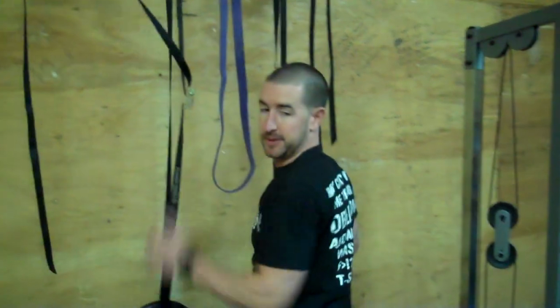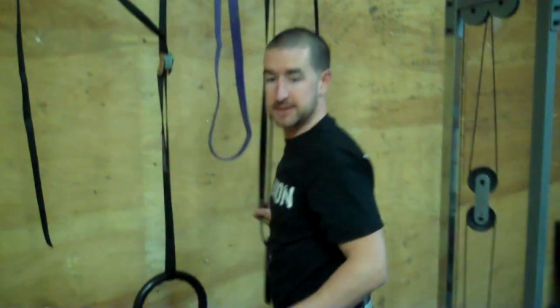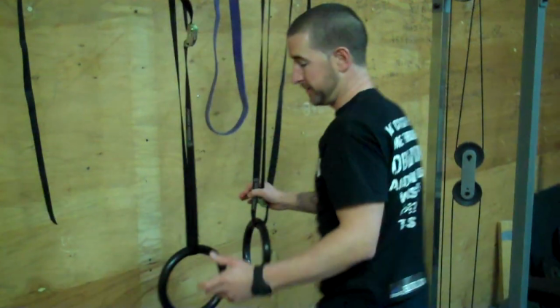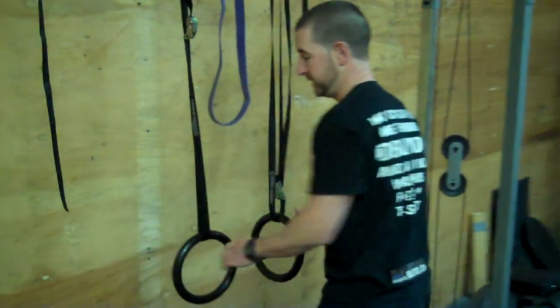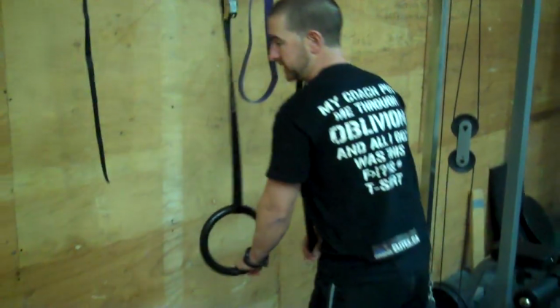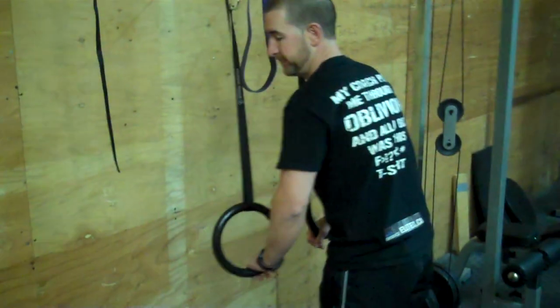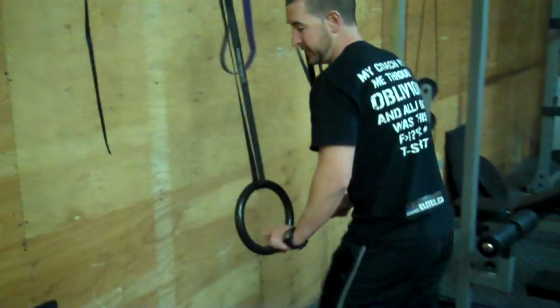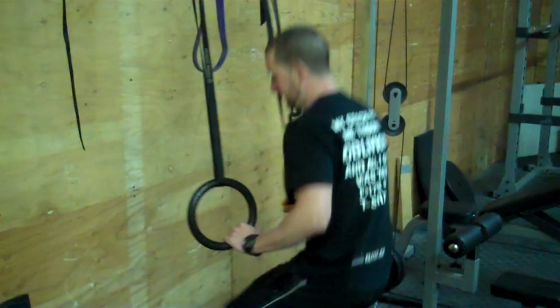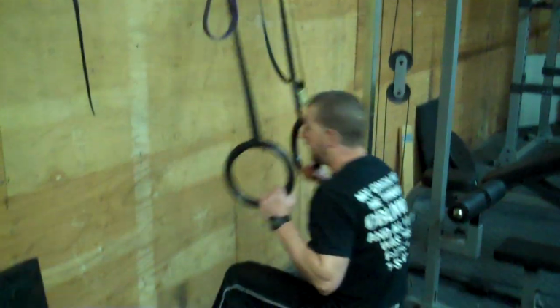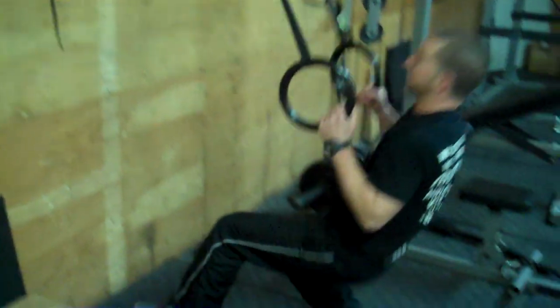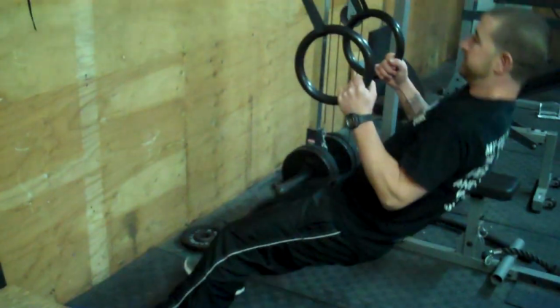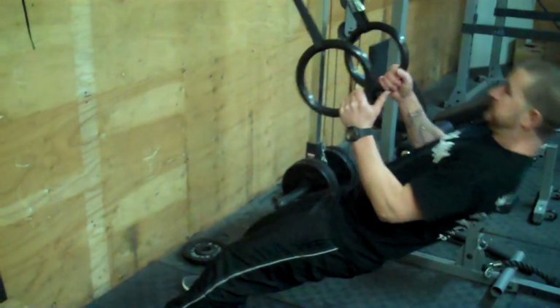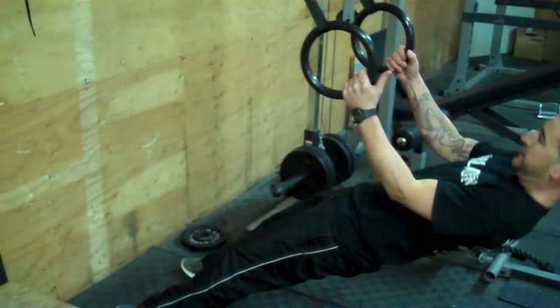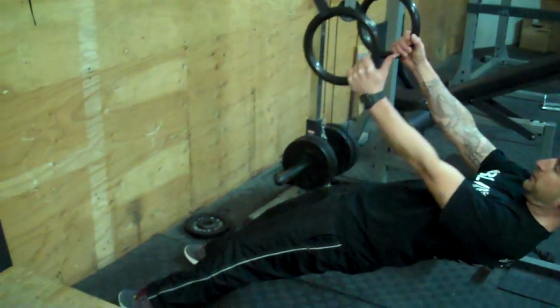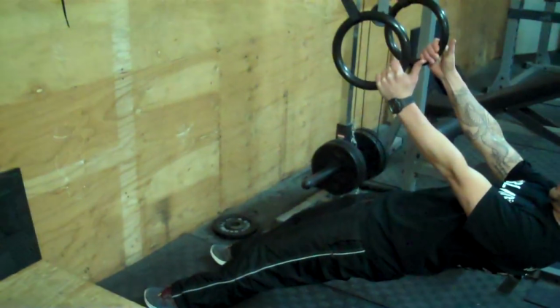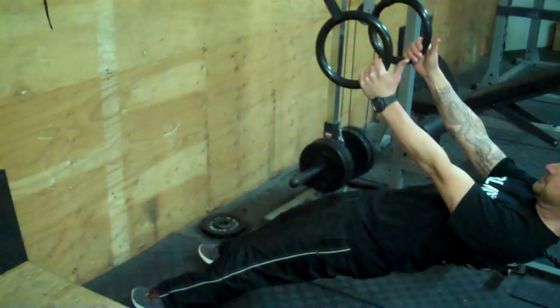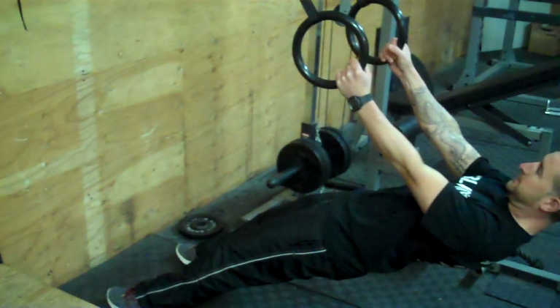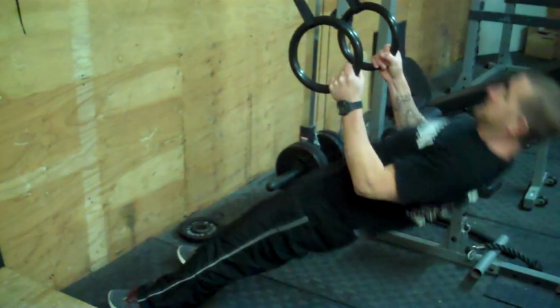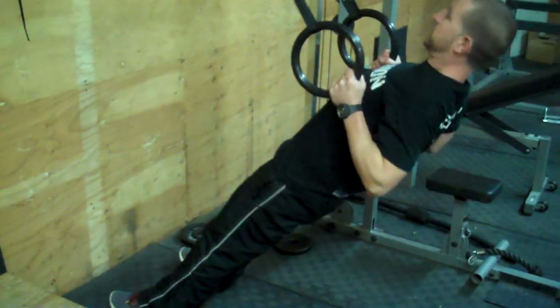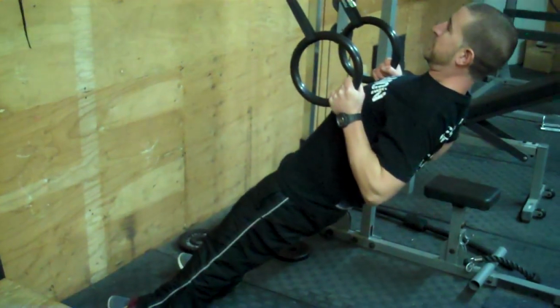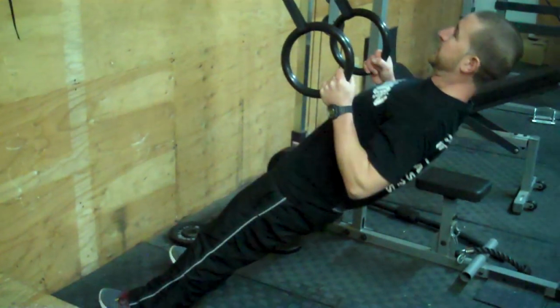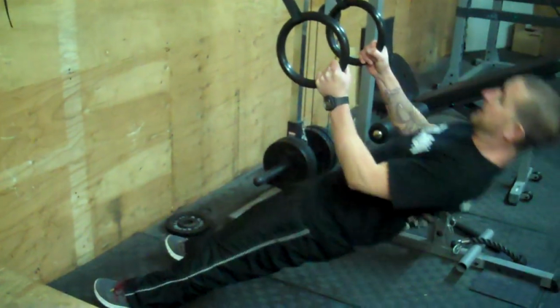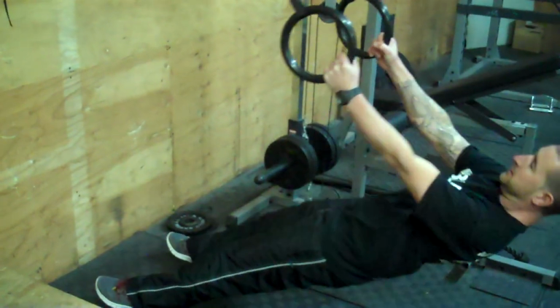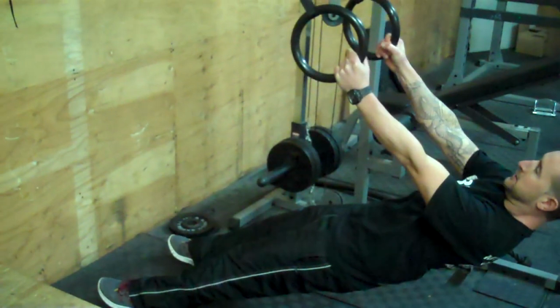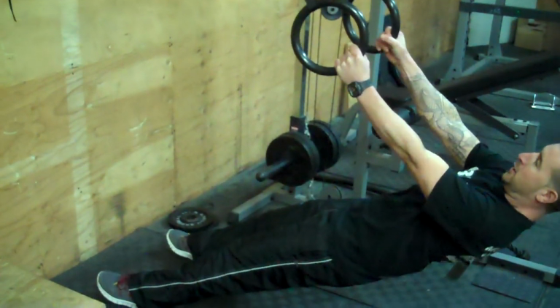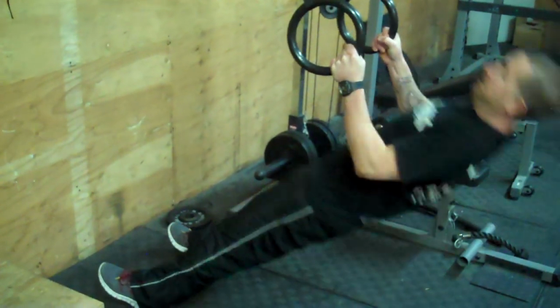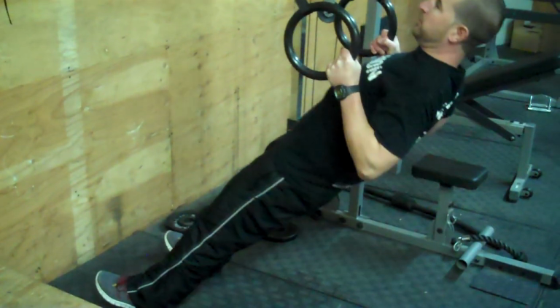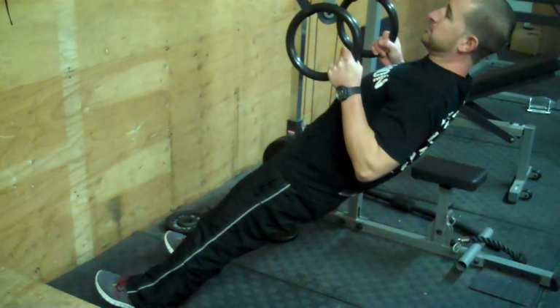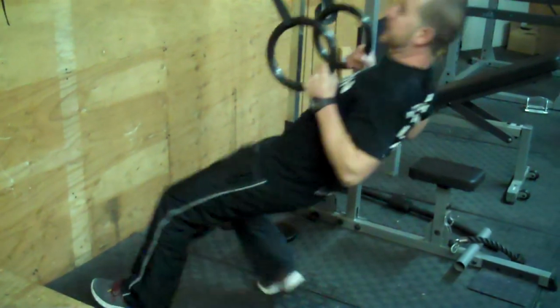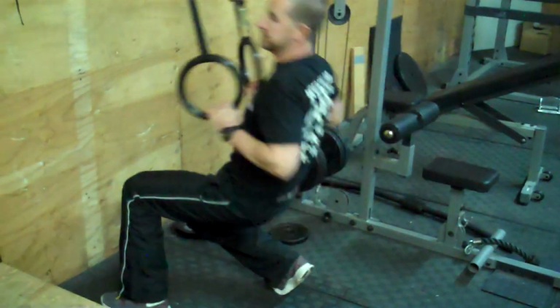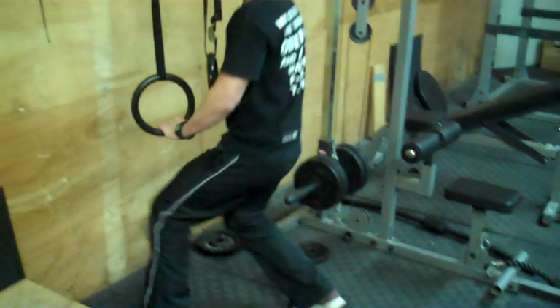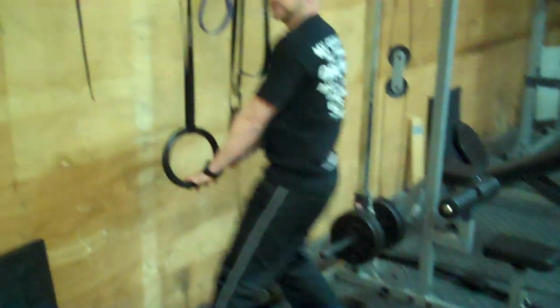It's going to be the exact same premise as we just talked about, but on the rings. Core nice and tight, elbows in, shoulders back and down at the top. Stage two.